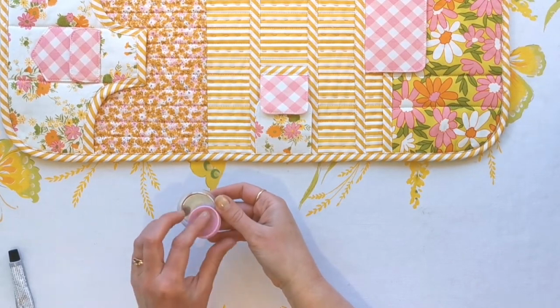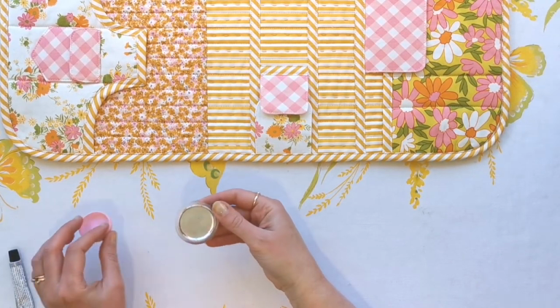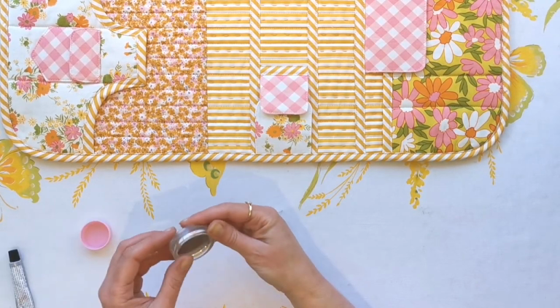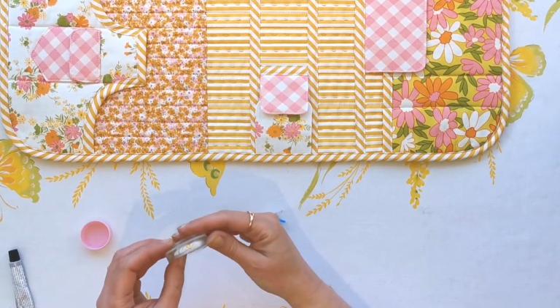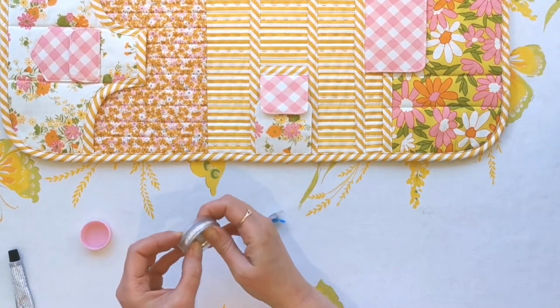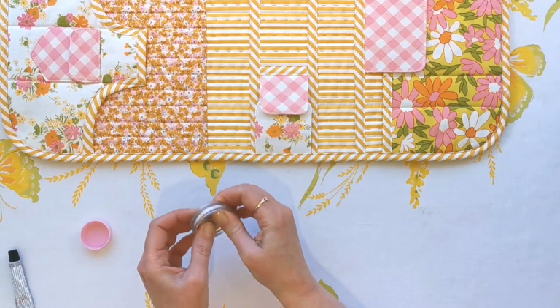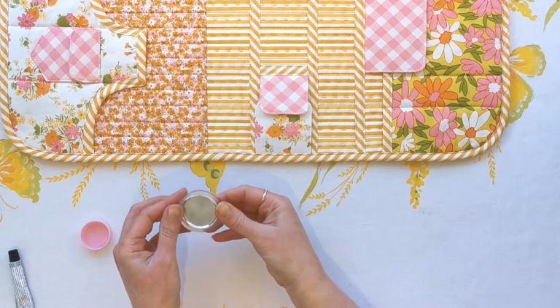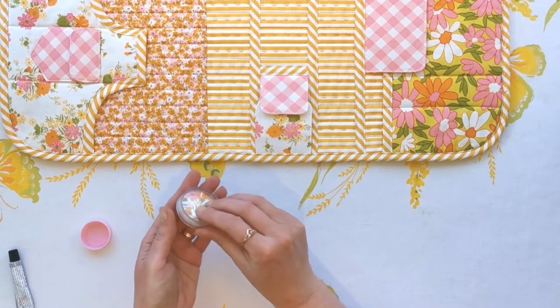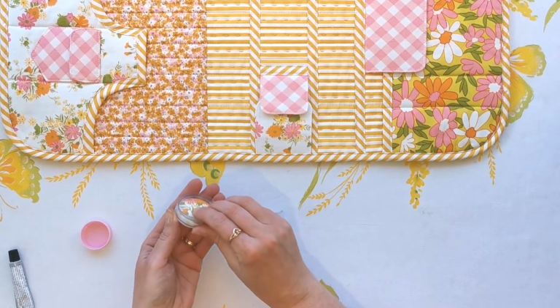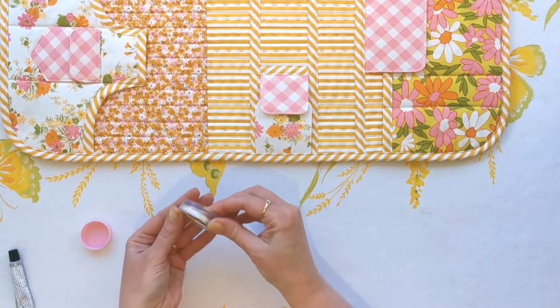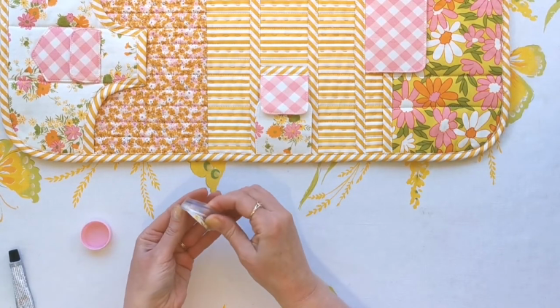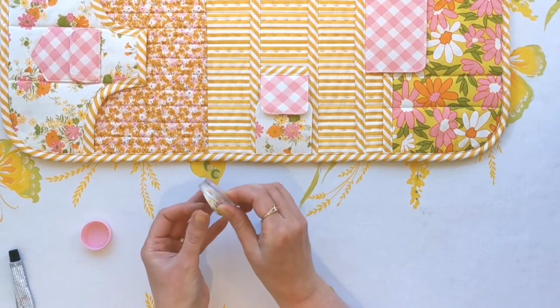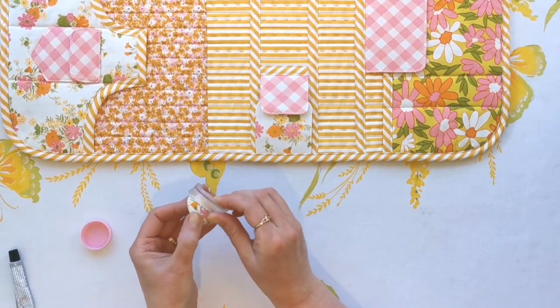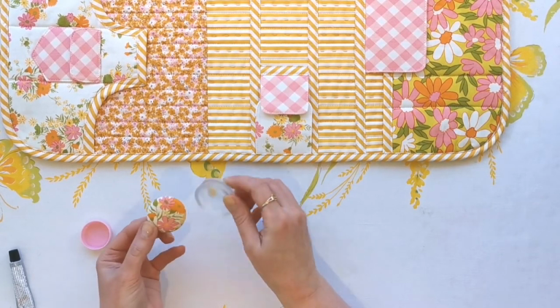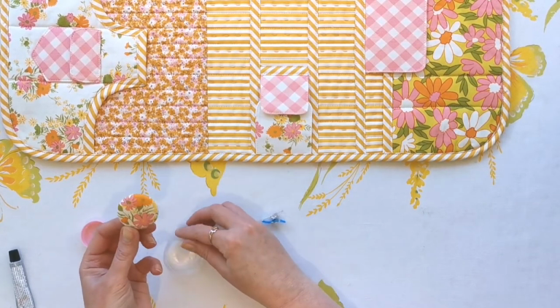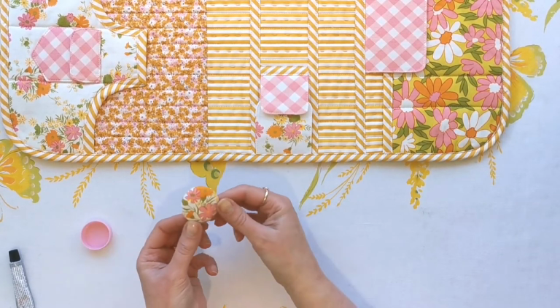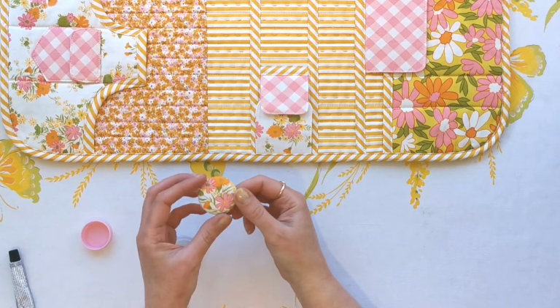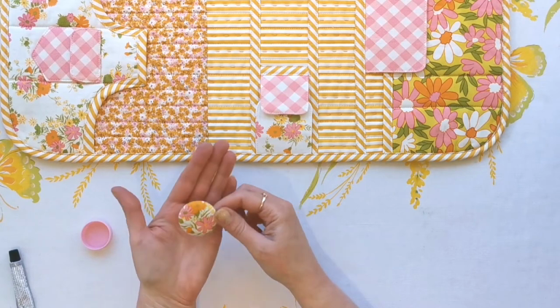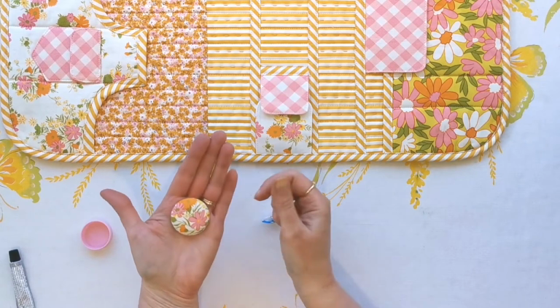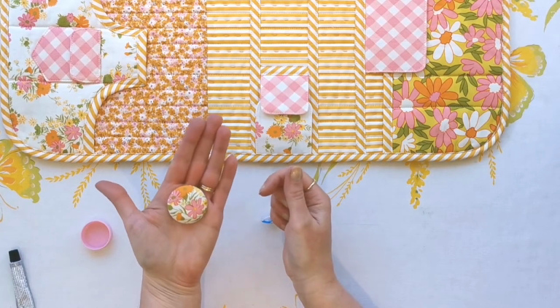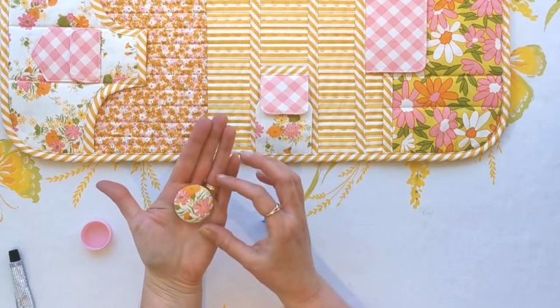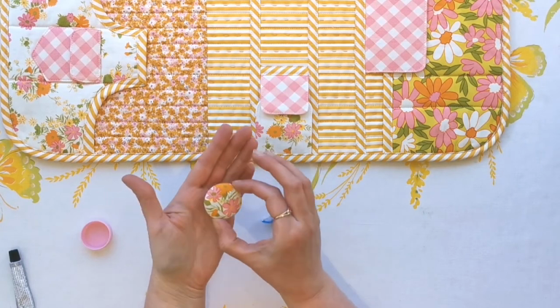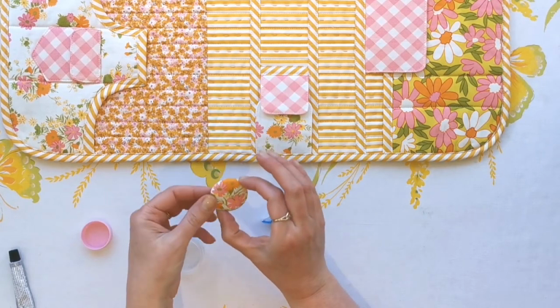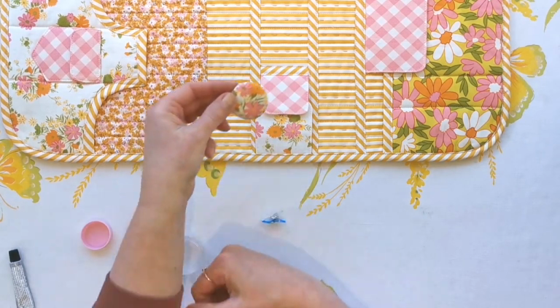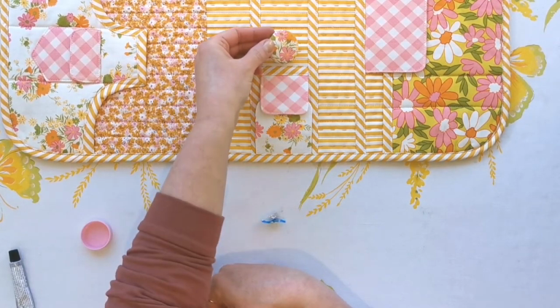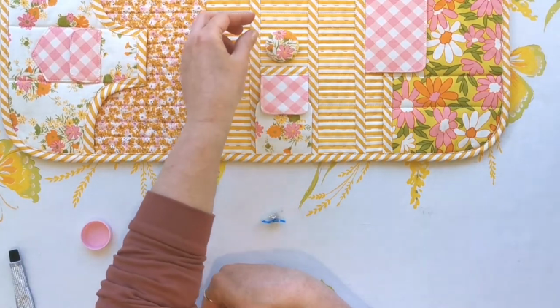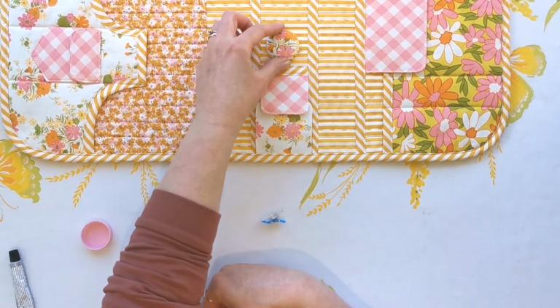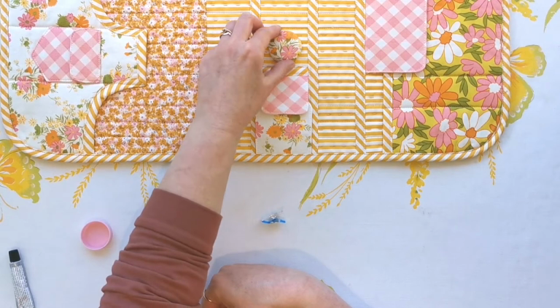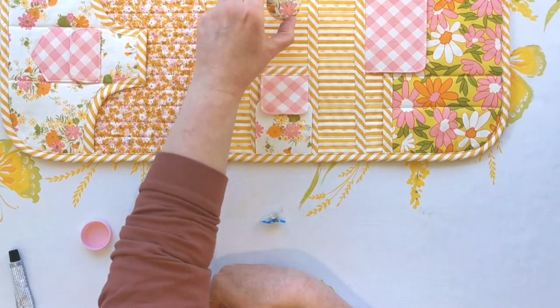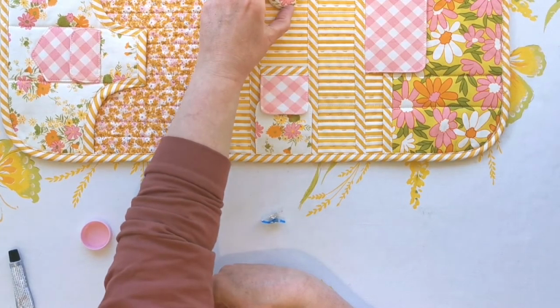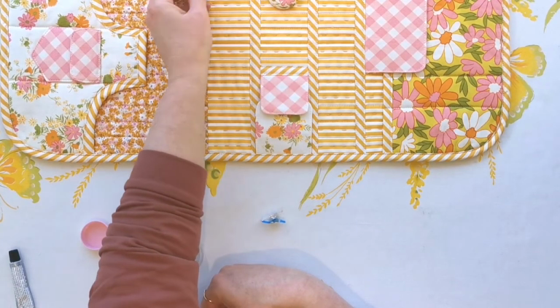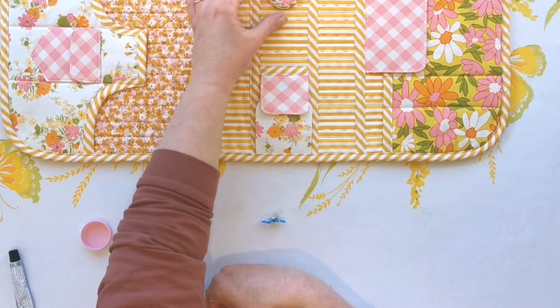The best part is when you get to pop it out — you have a really cute sweet little button needle minder that snaps on to both of those.